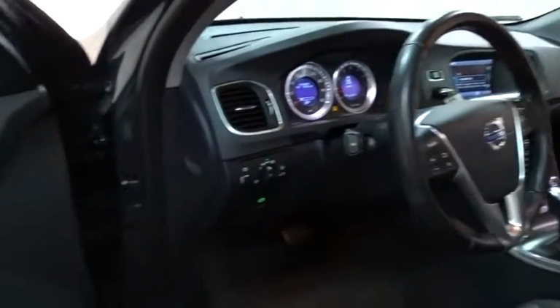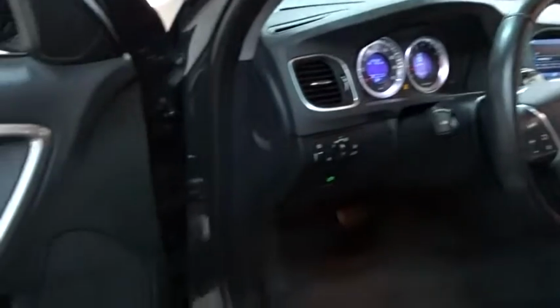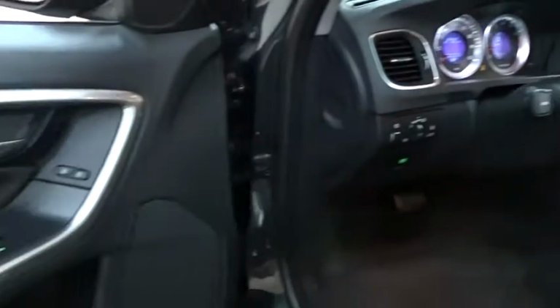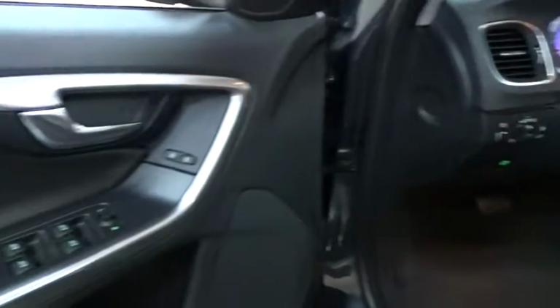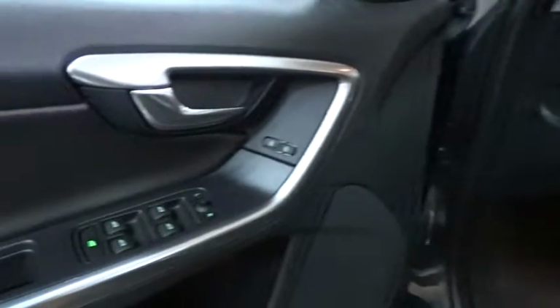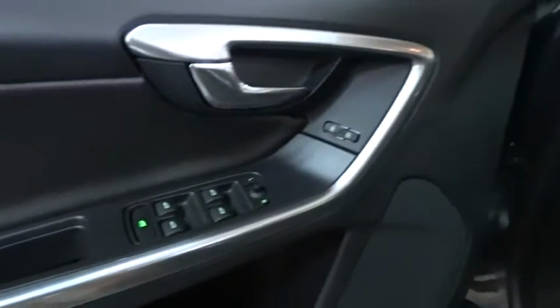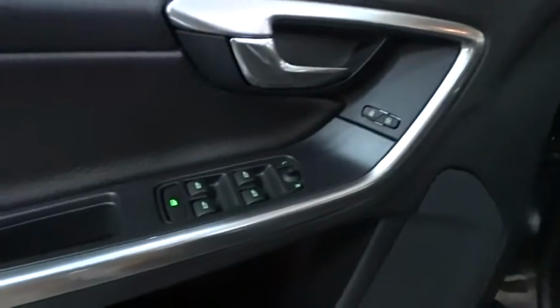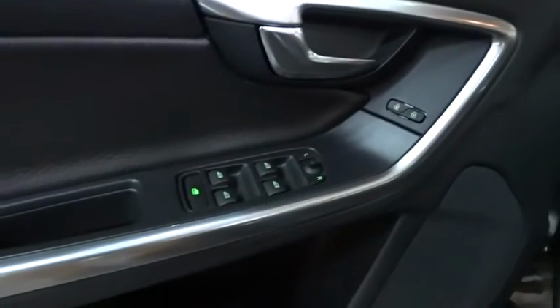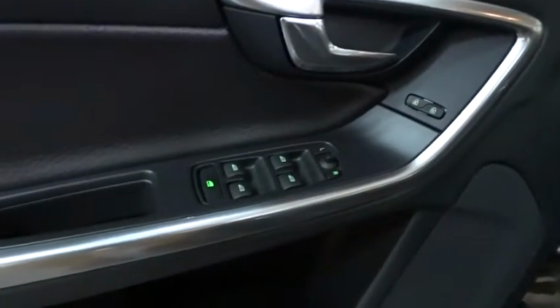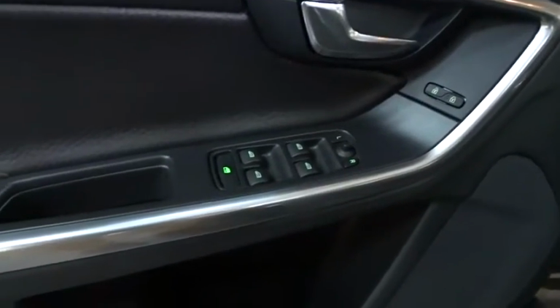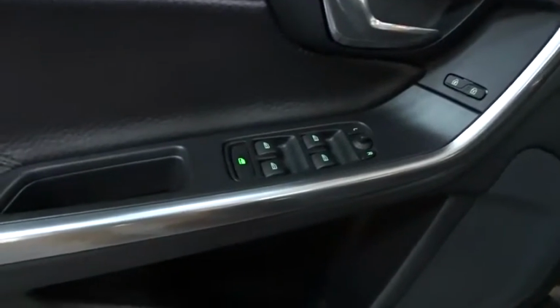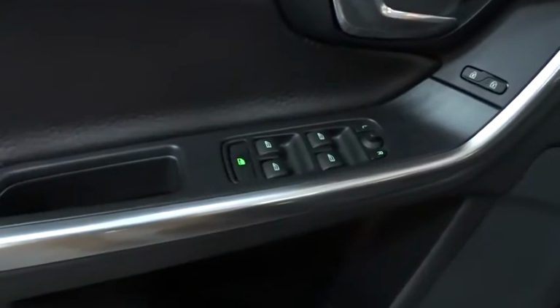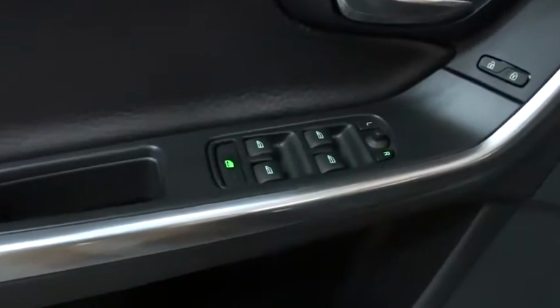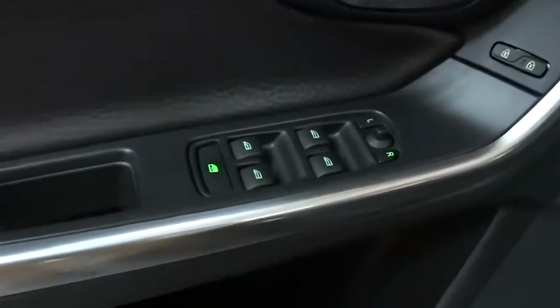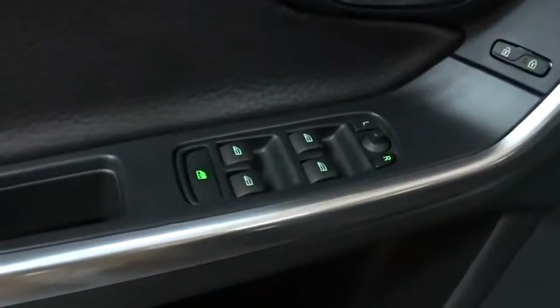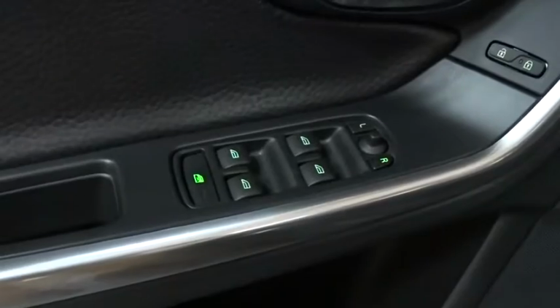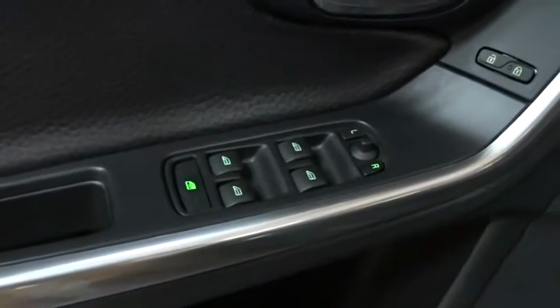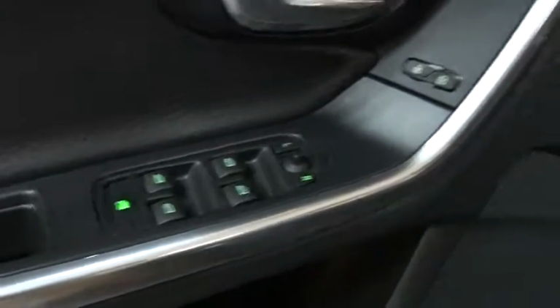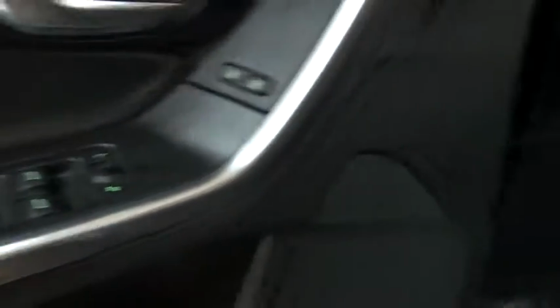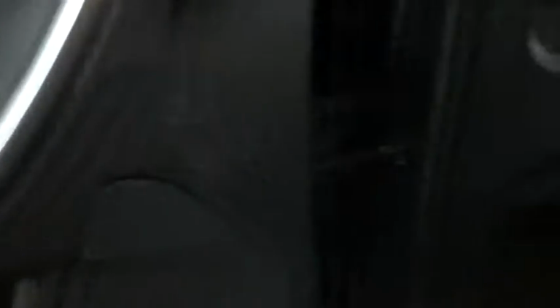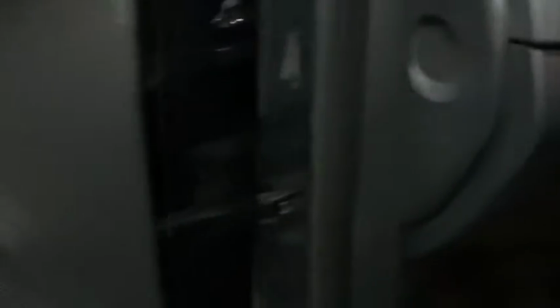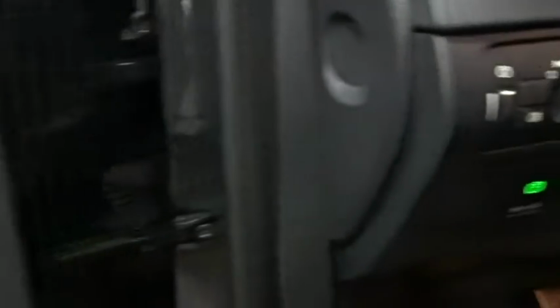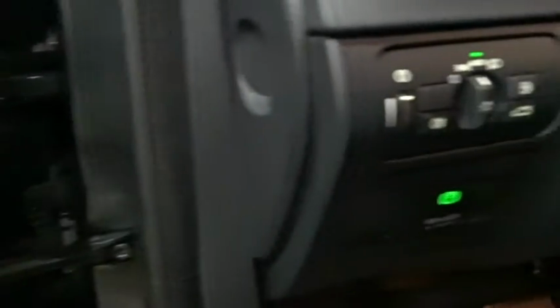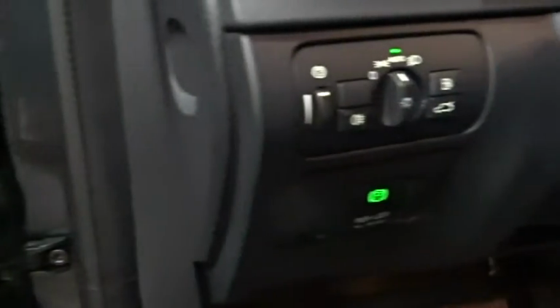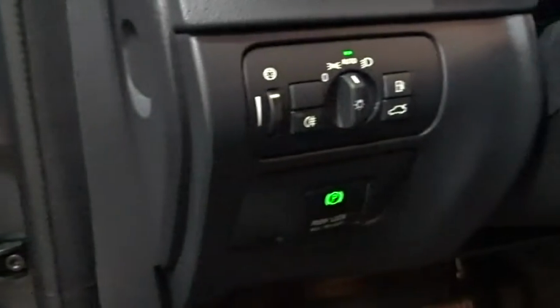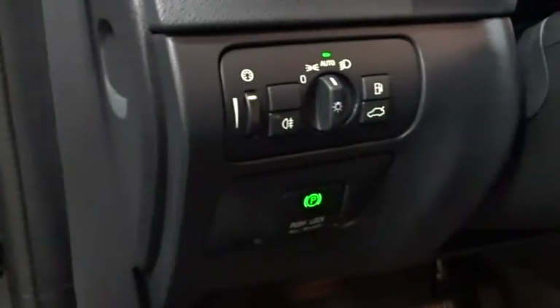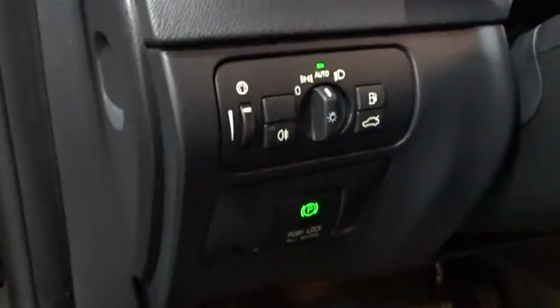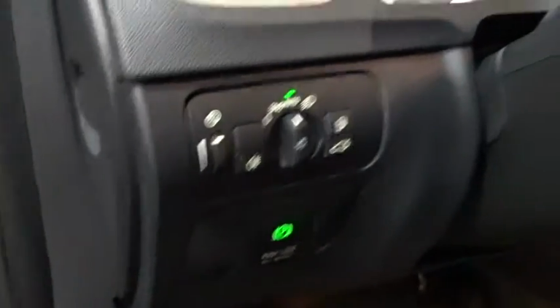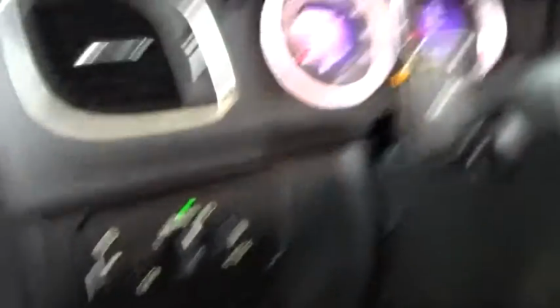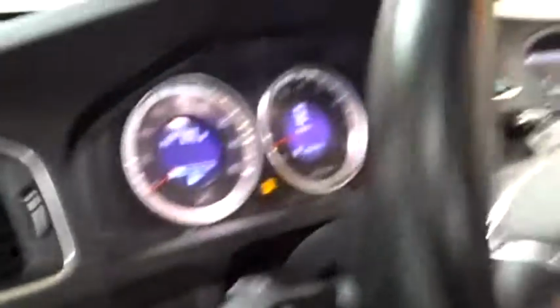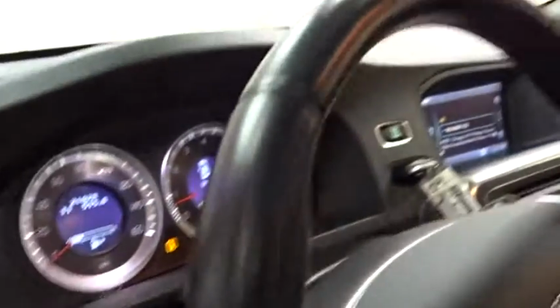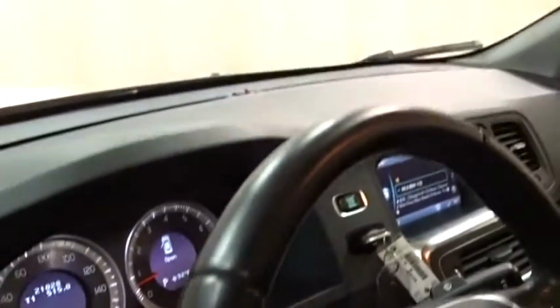Leather-wrapped steering wheel, power steering, adjustable steering wheel, auto-dimming rear view mirror, keyless start, cruise control, floor mats, four-wheel disc brakes, aluminum wheels, and rear defrost.